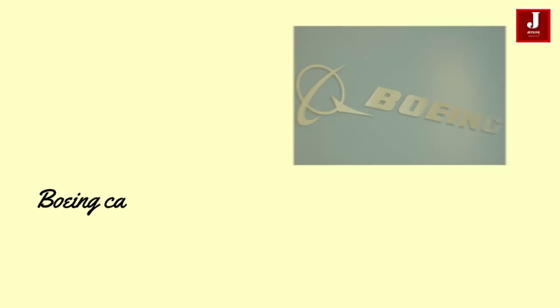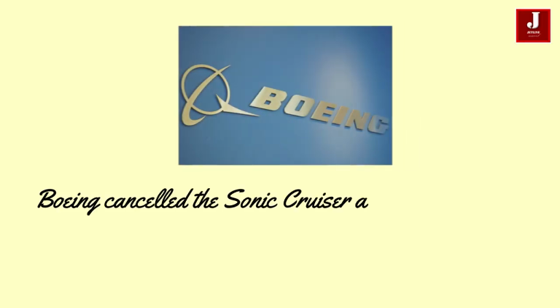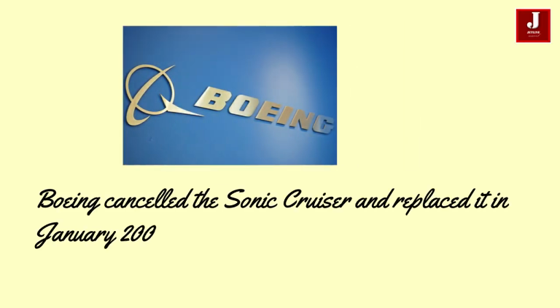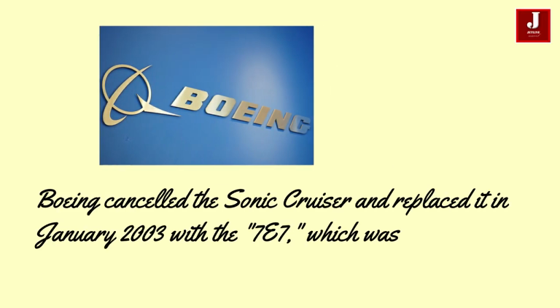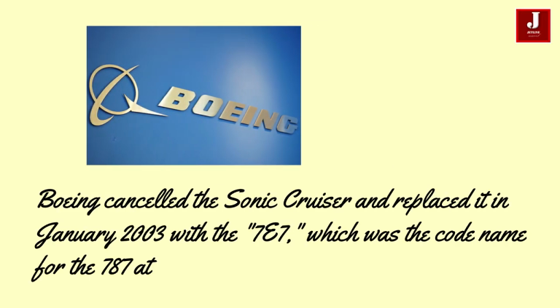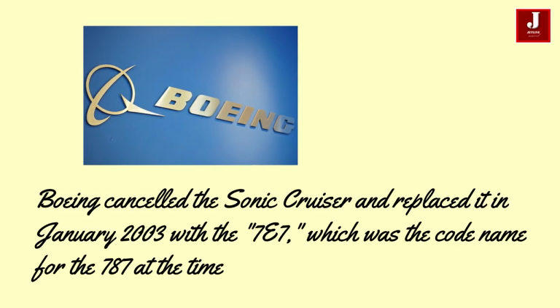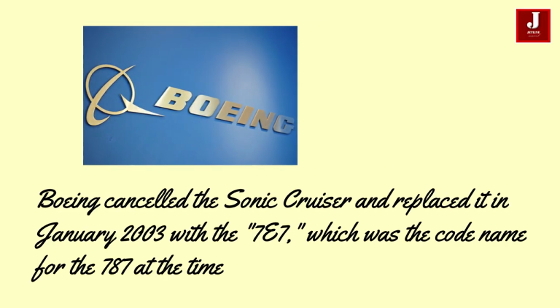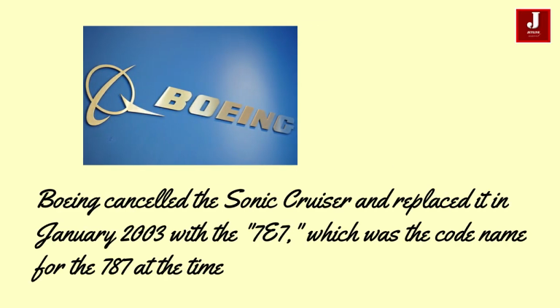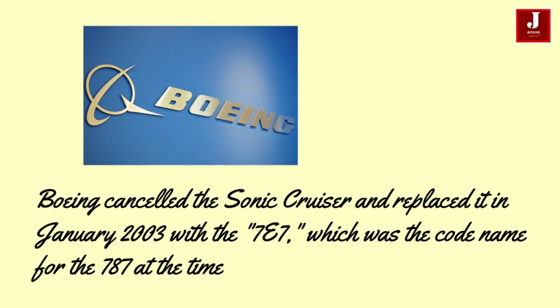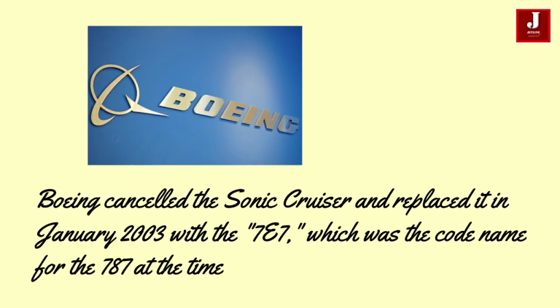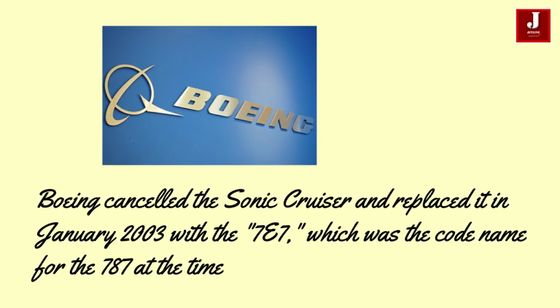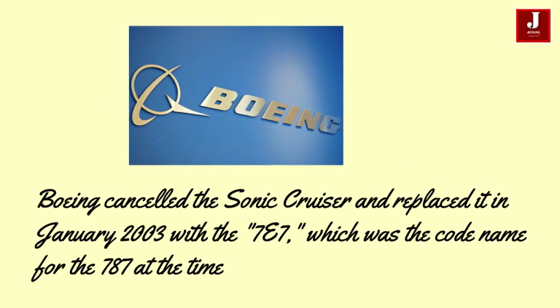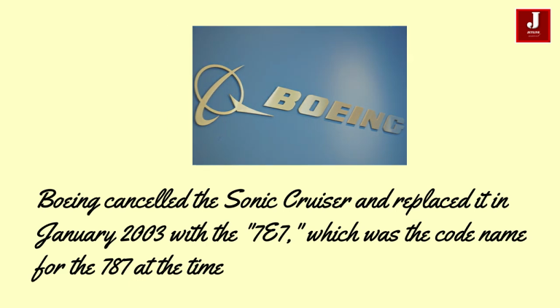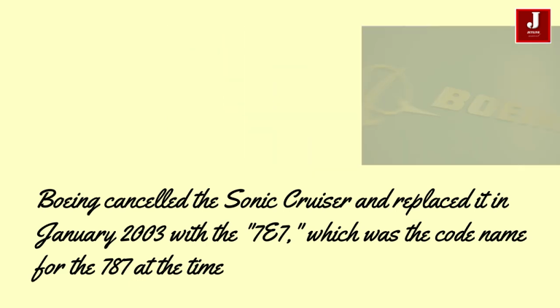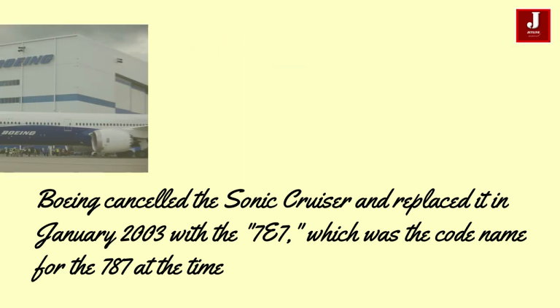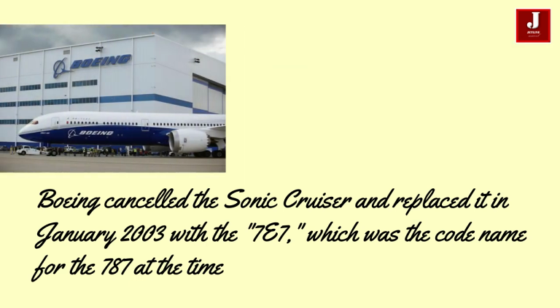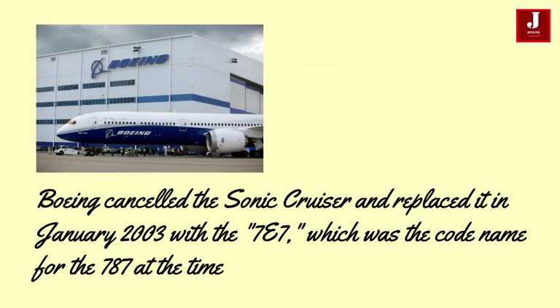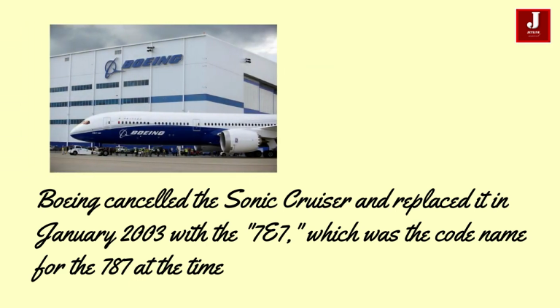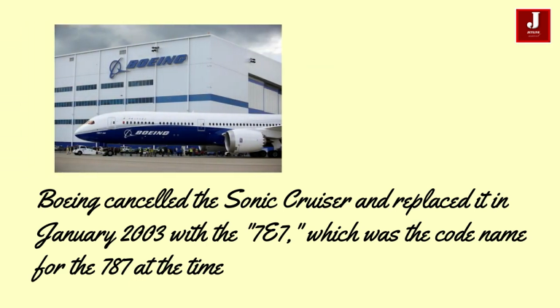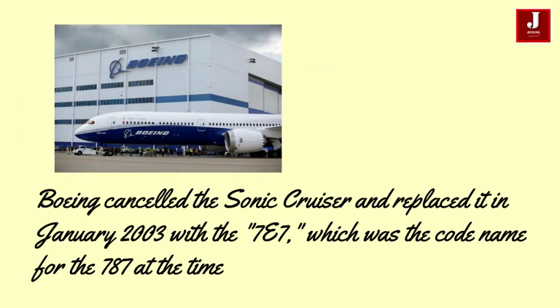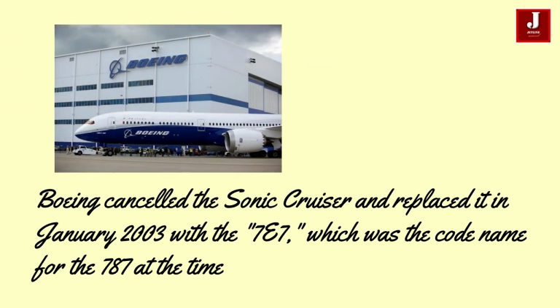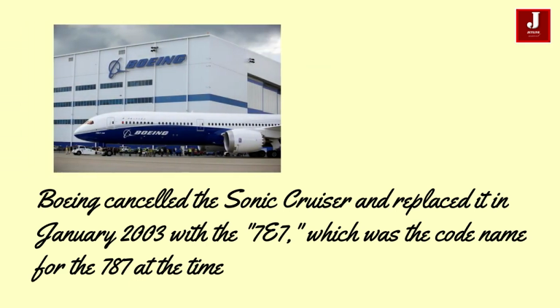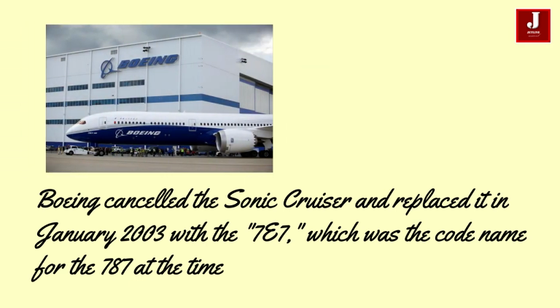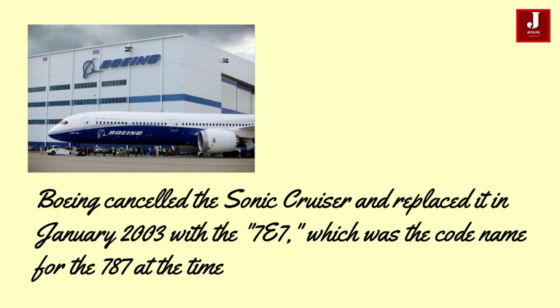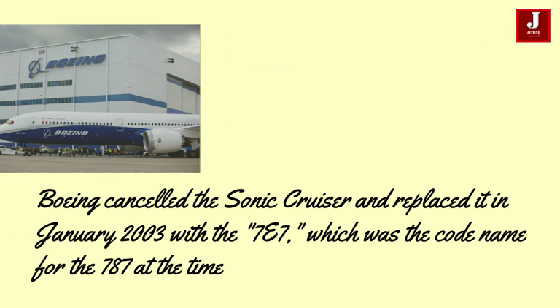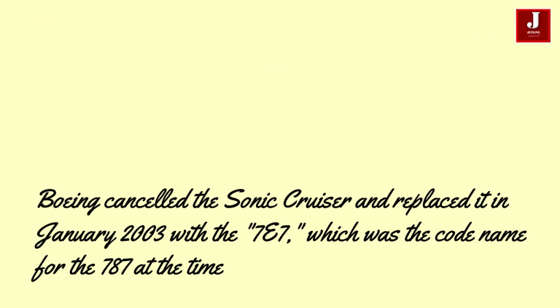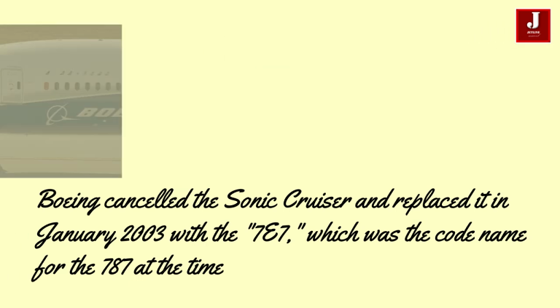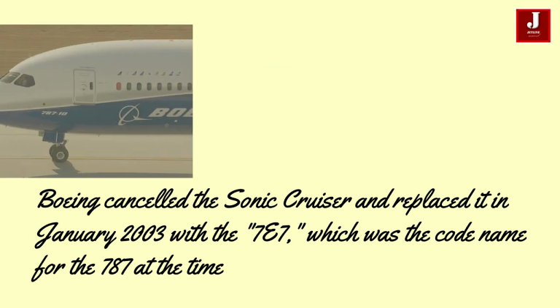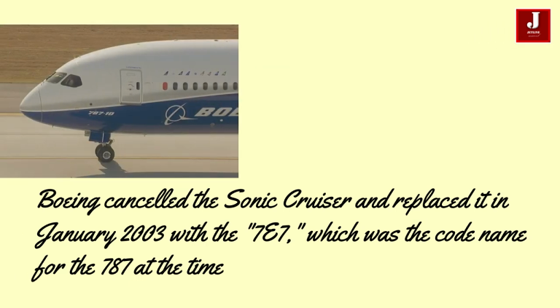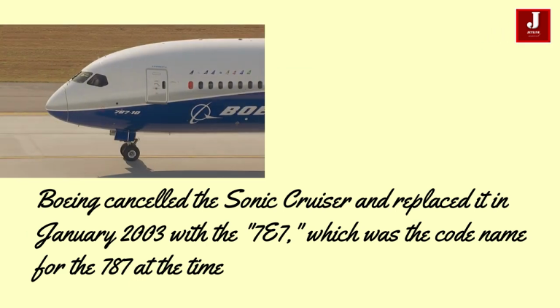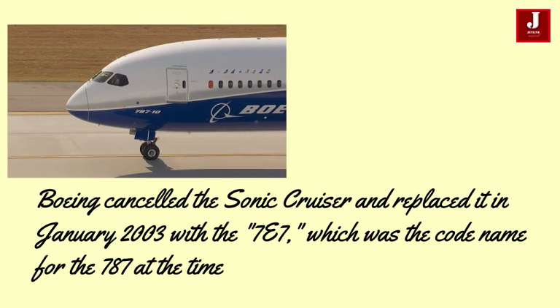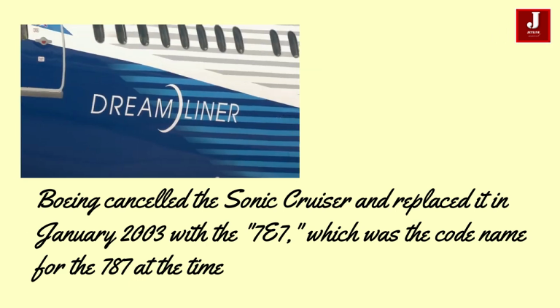Boeing canceled the Sonic Cruiser and replaced it in January 2003 with the 7E7, which was the code name for the 787 at the time.